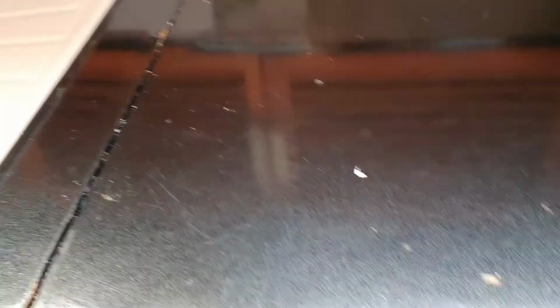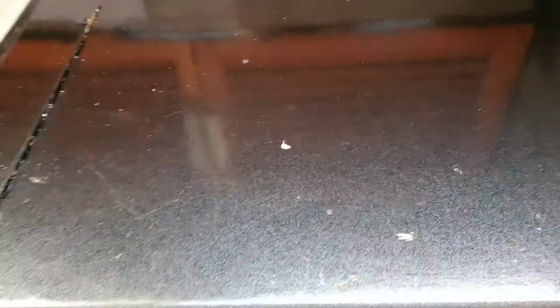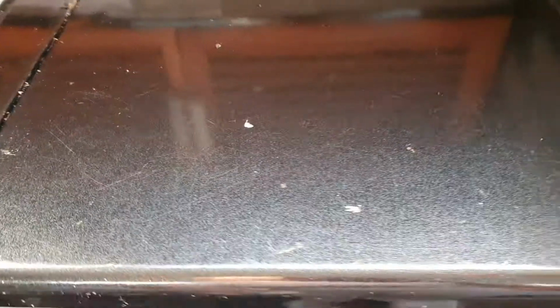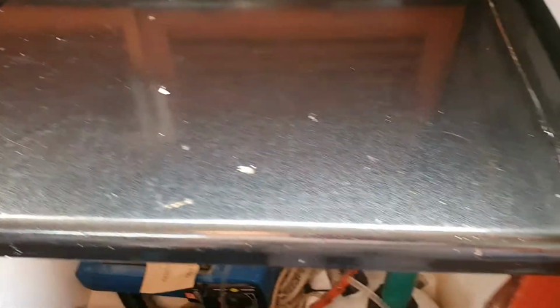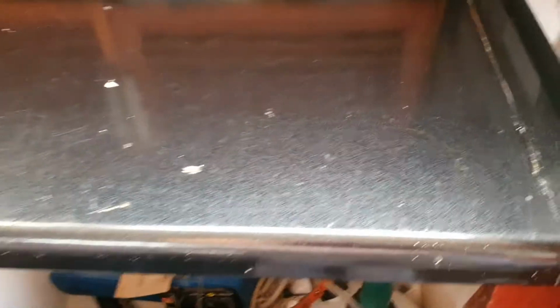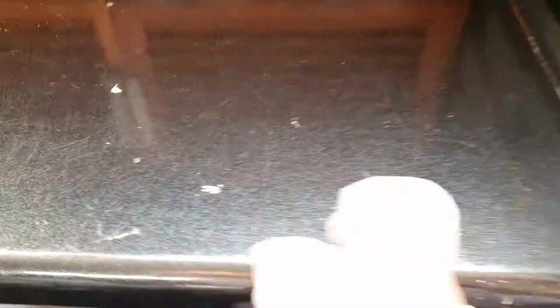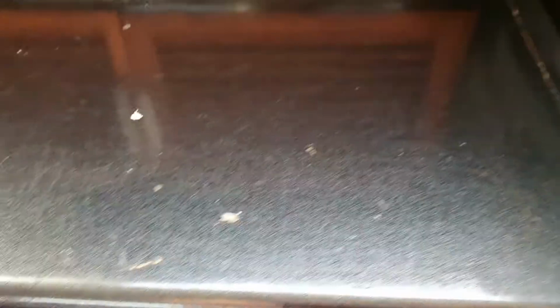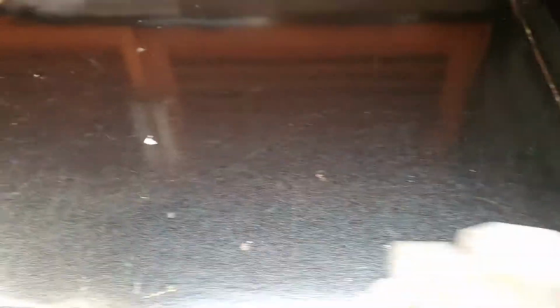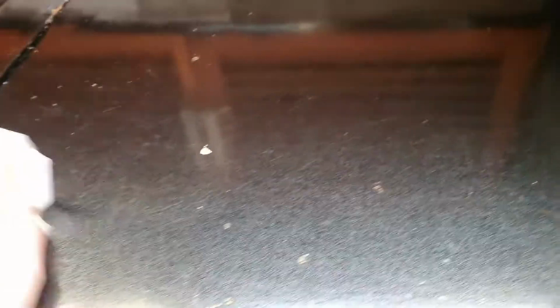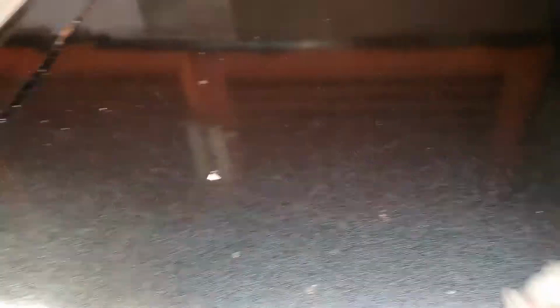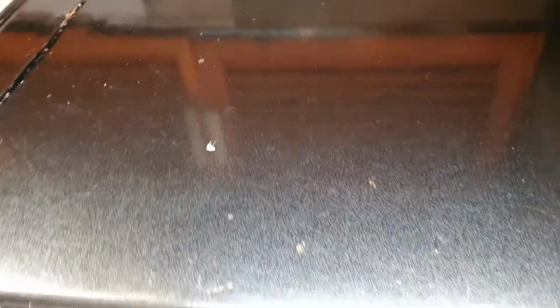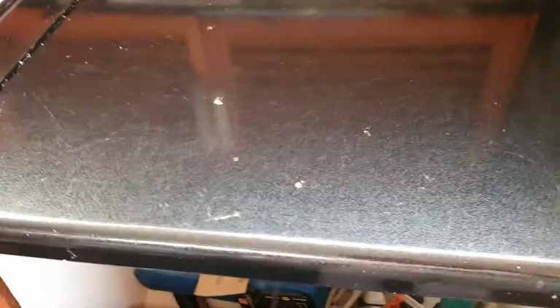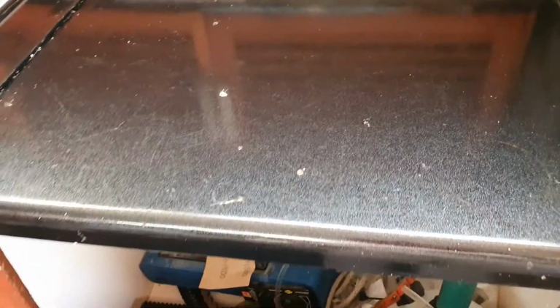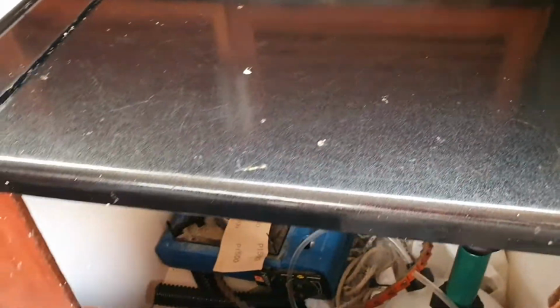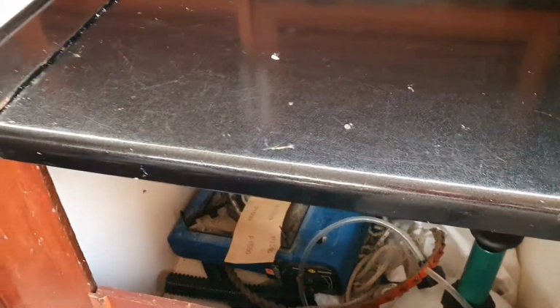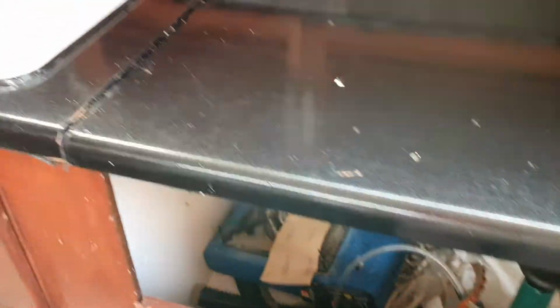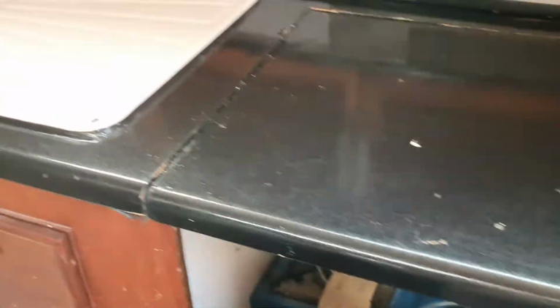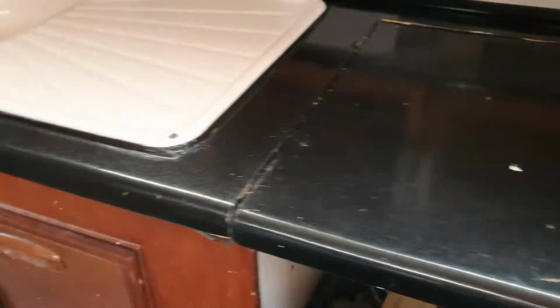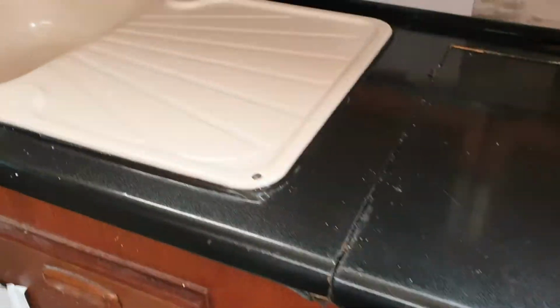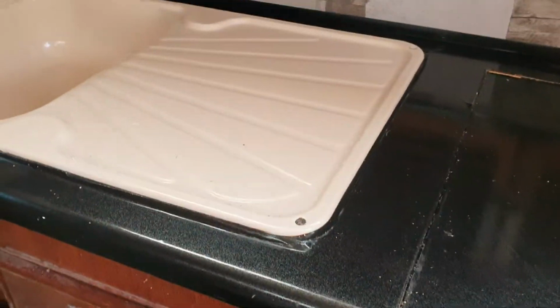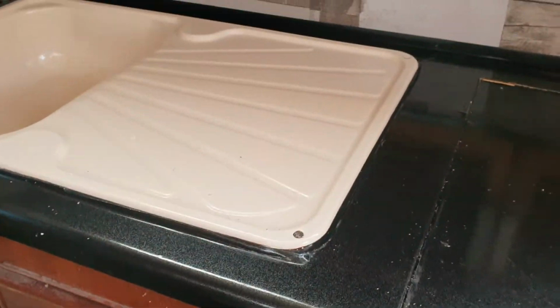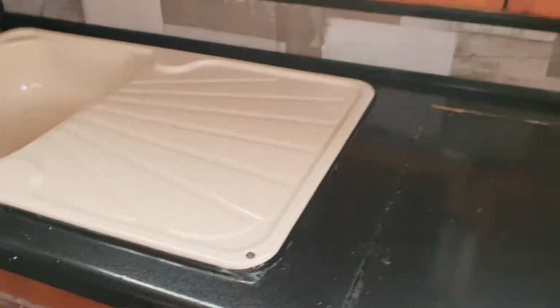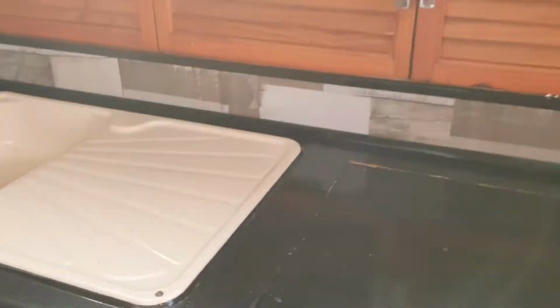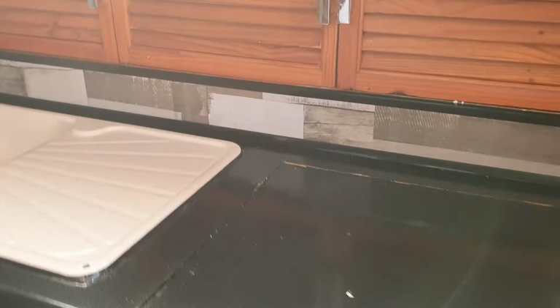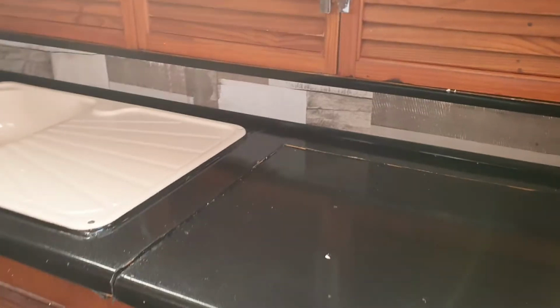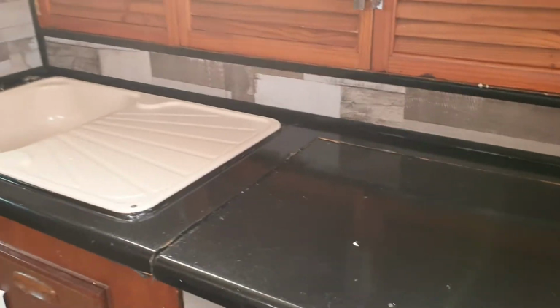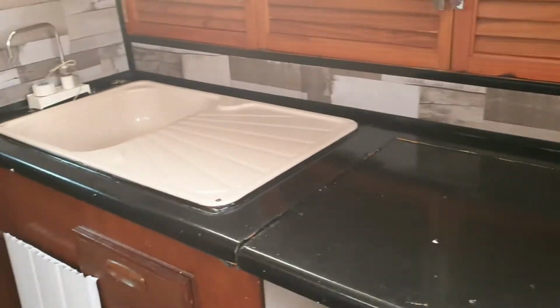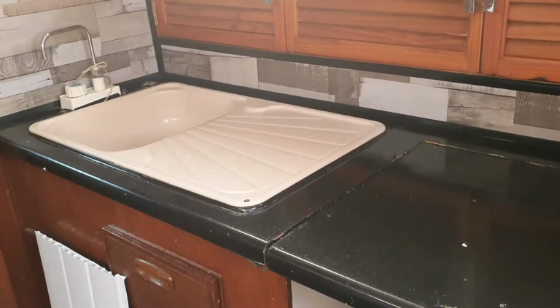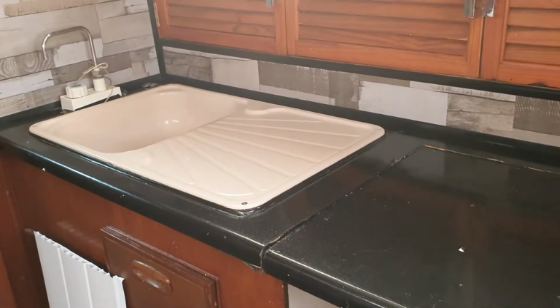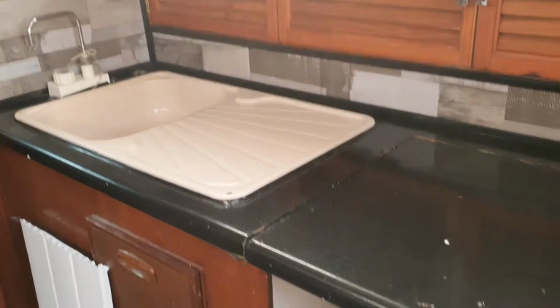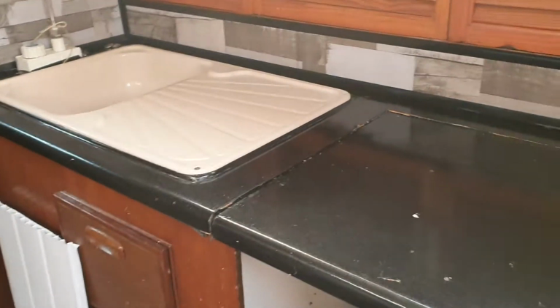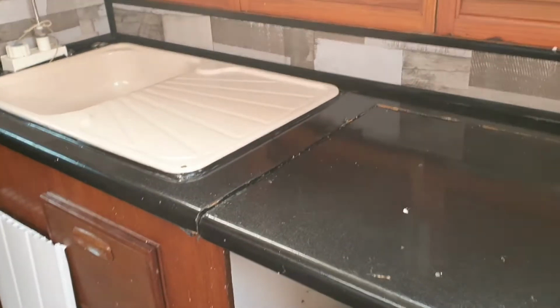Though... it's not the best worktop. At least it's looking cleaner now.